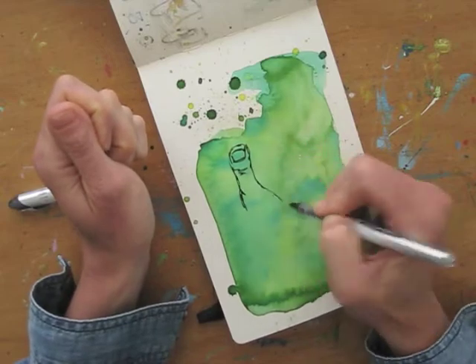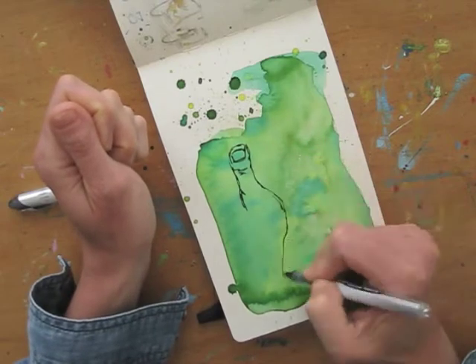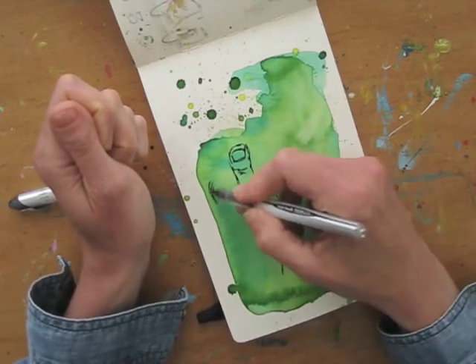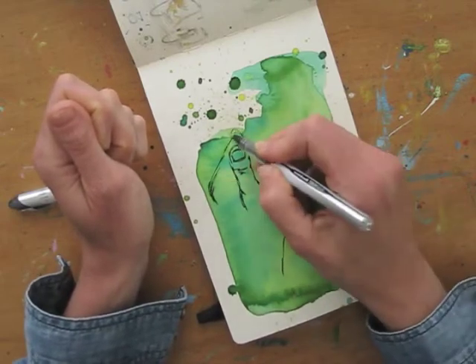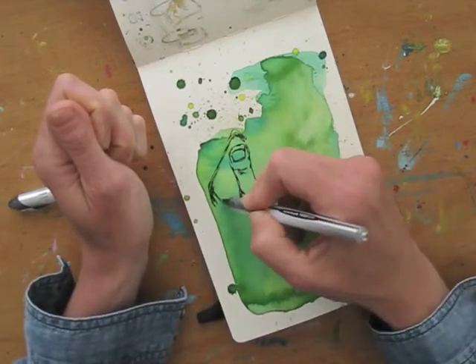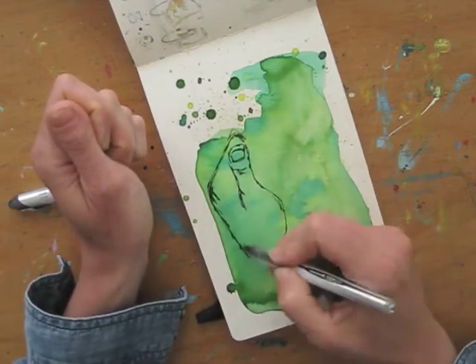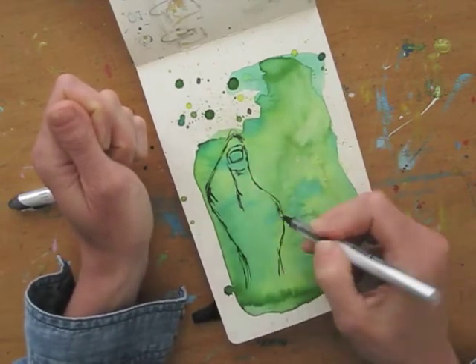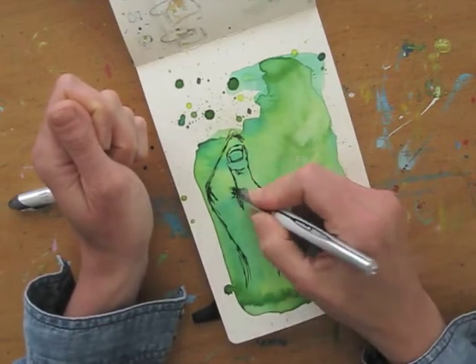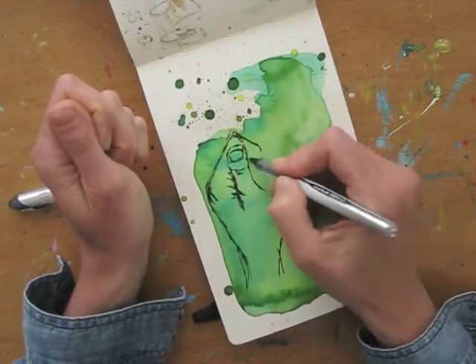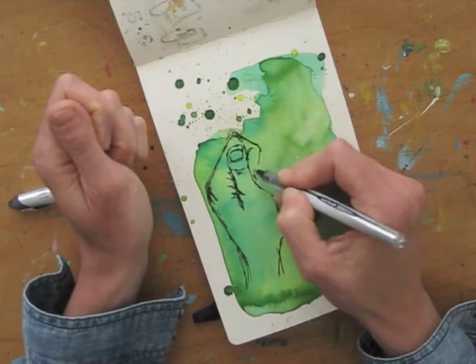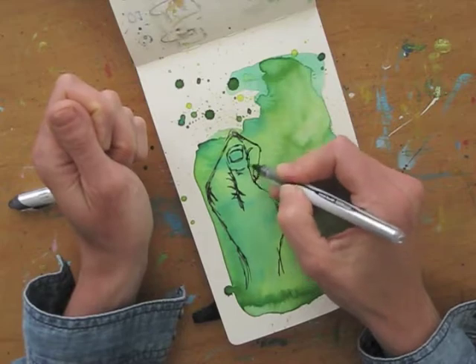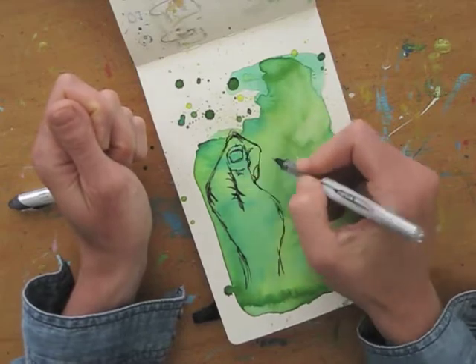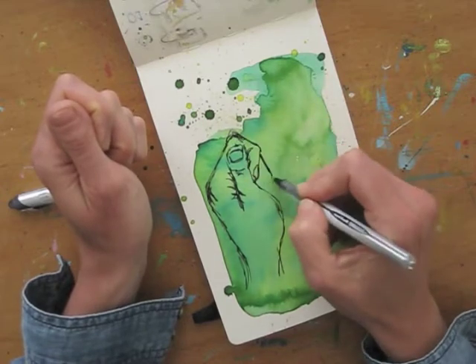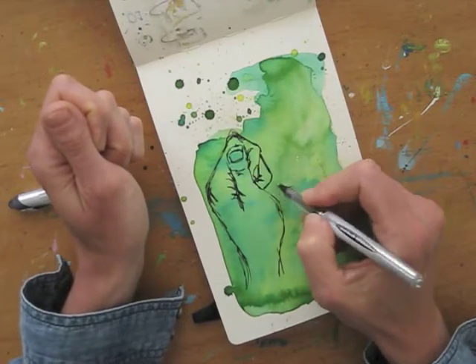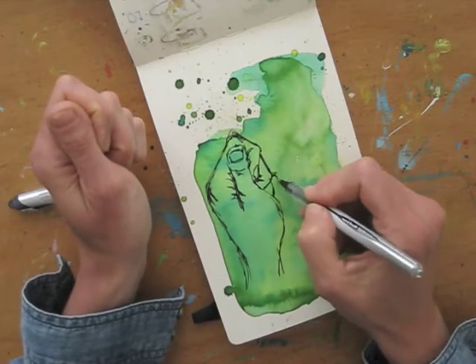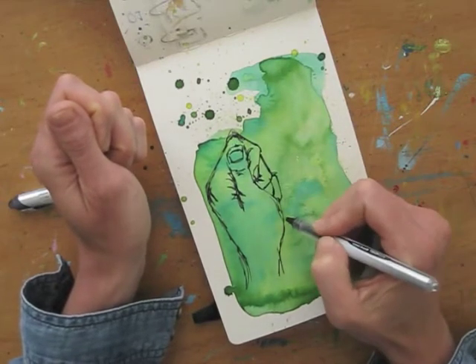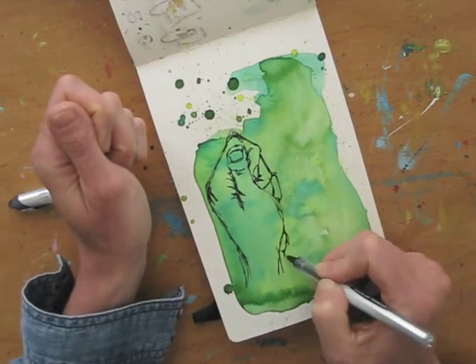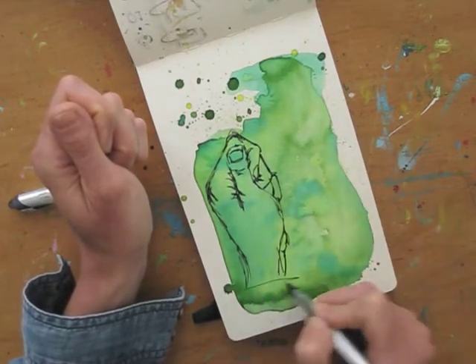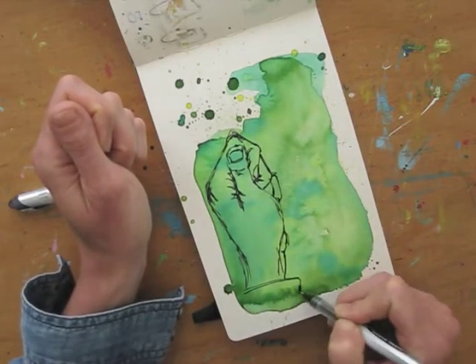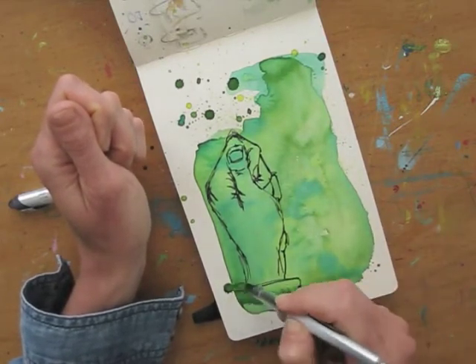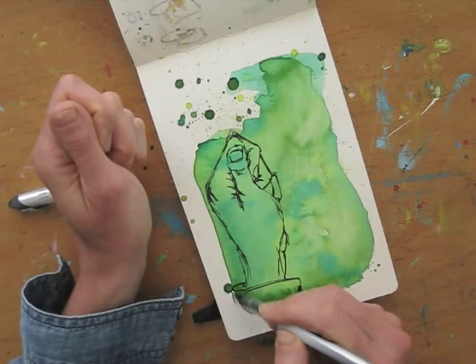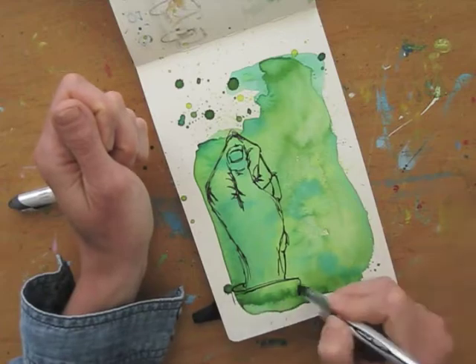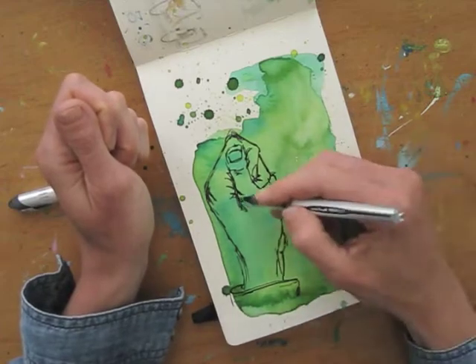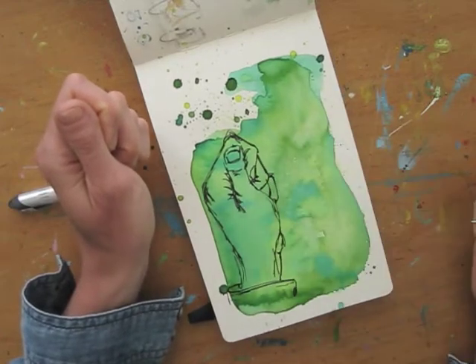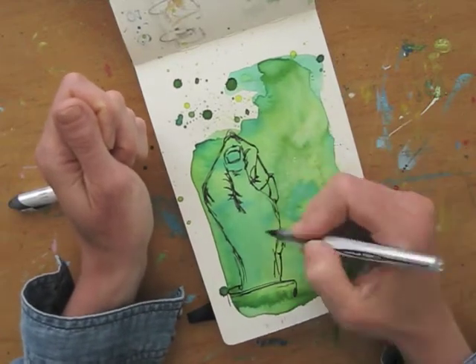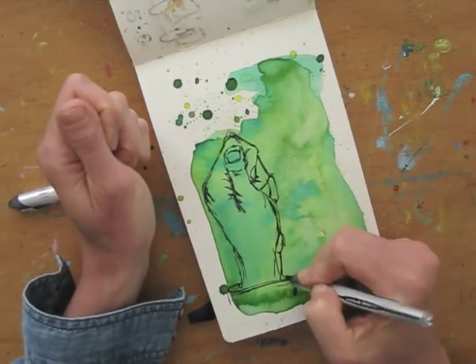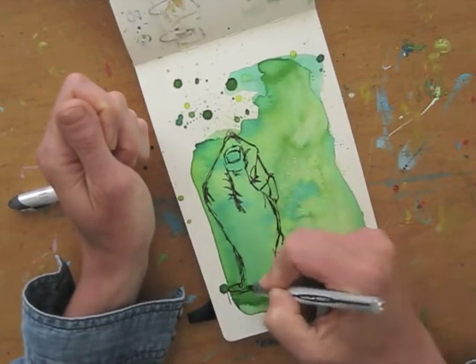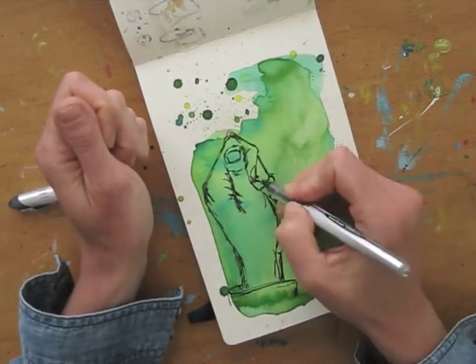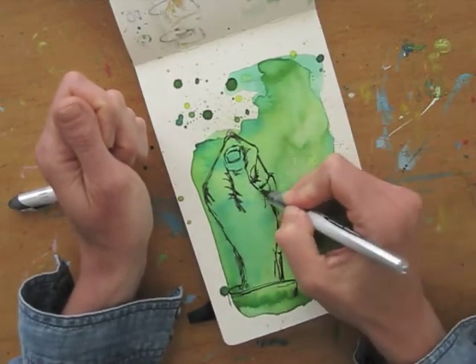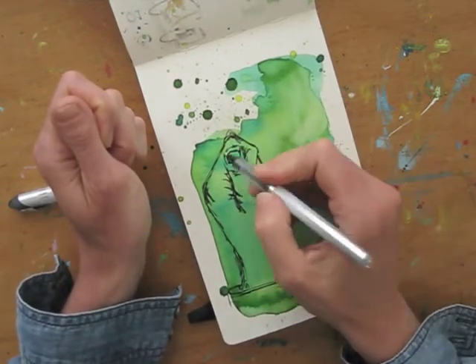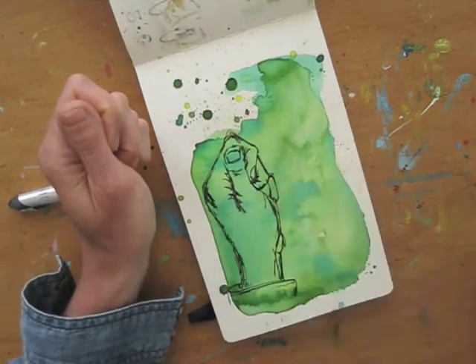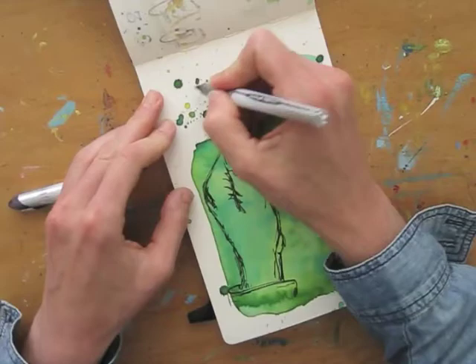I close one eye so it's easier to see my hand in two dimensions instead of three, and translate it into a two-dimensional drawing. This will do for today's quick sketch.